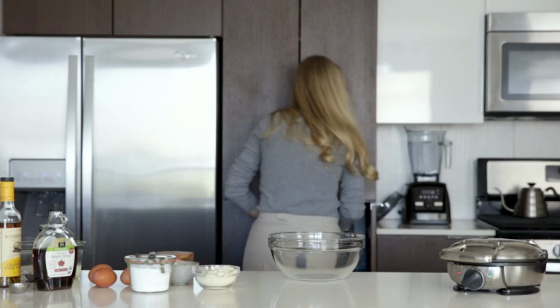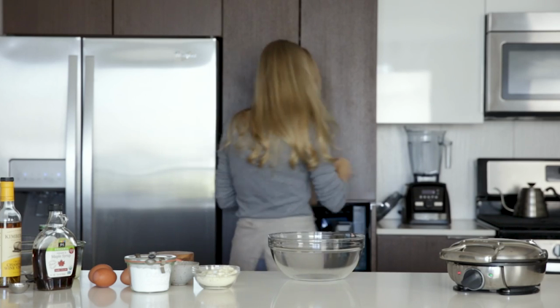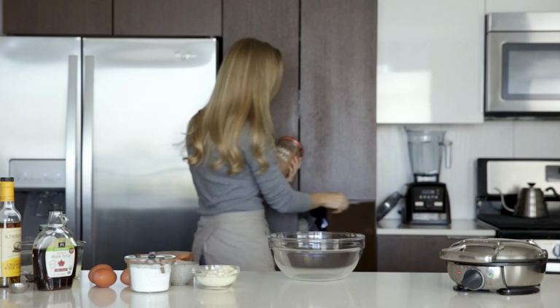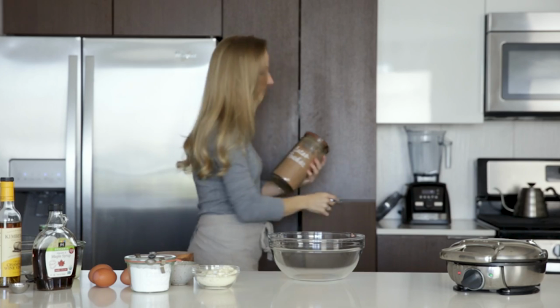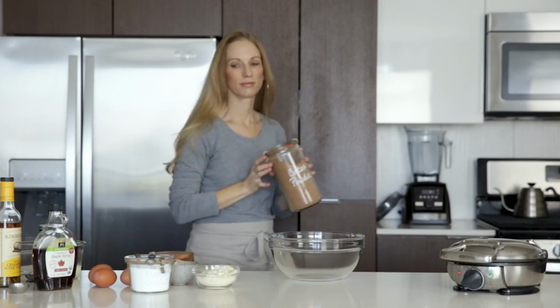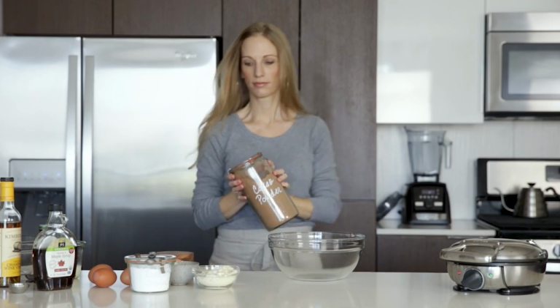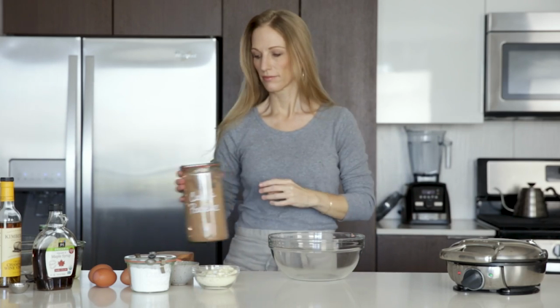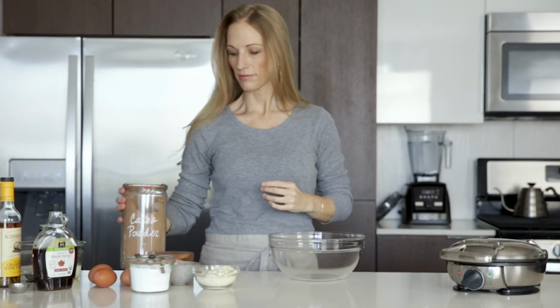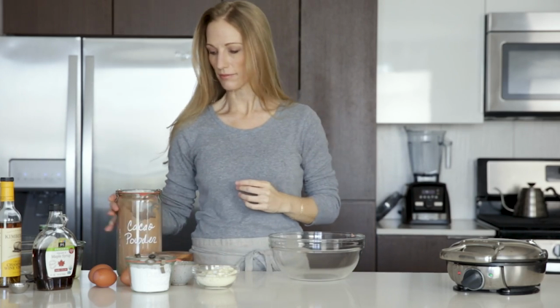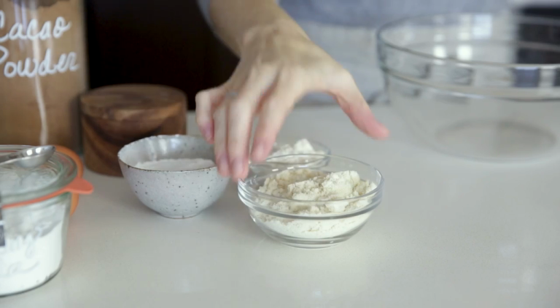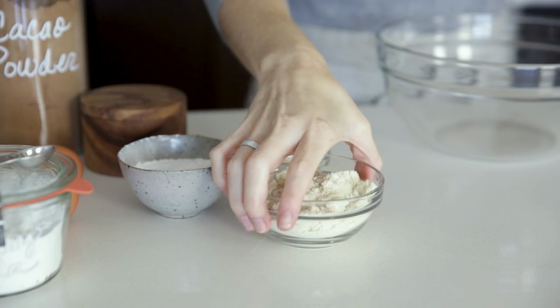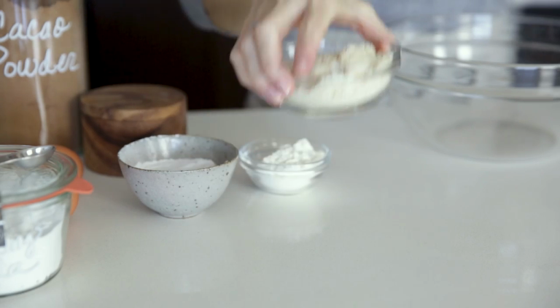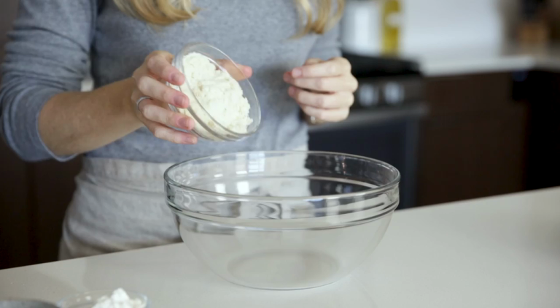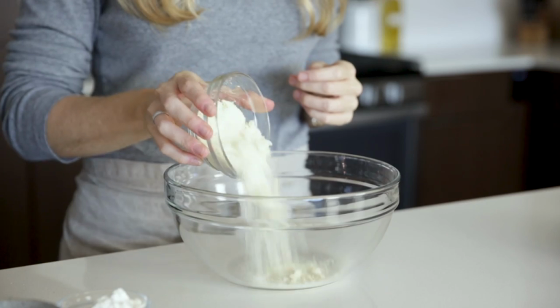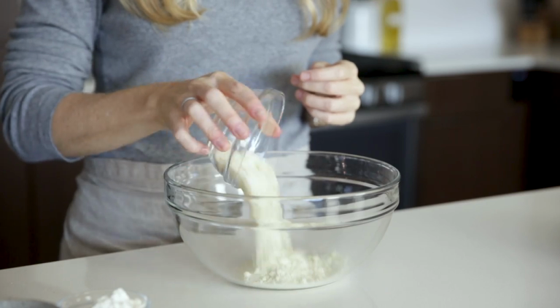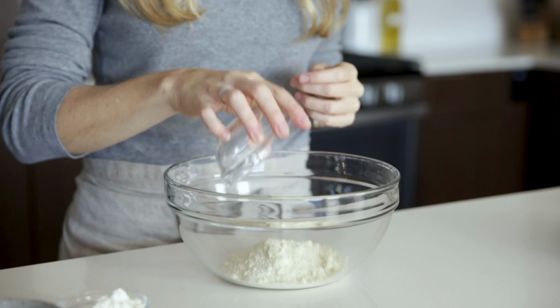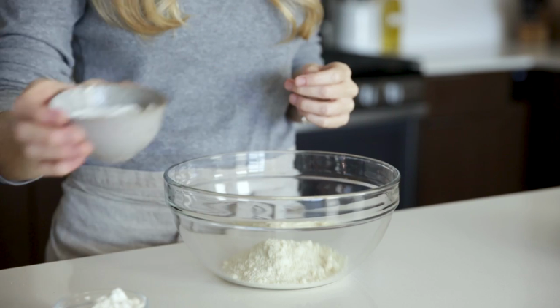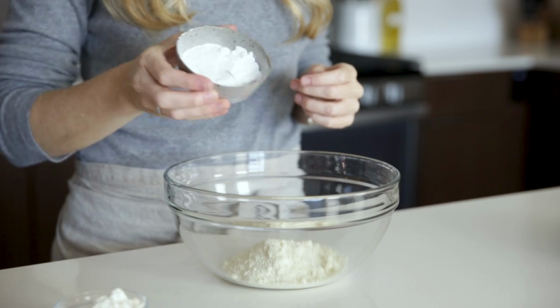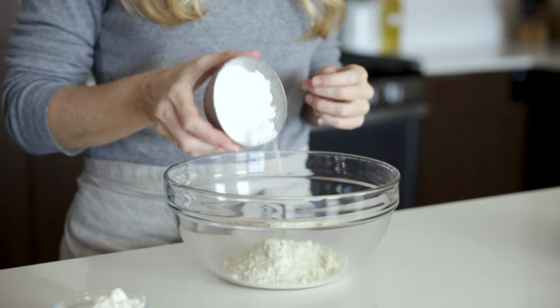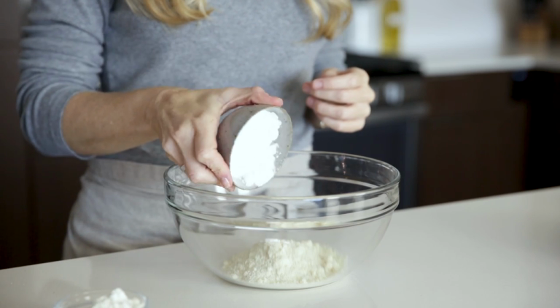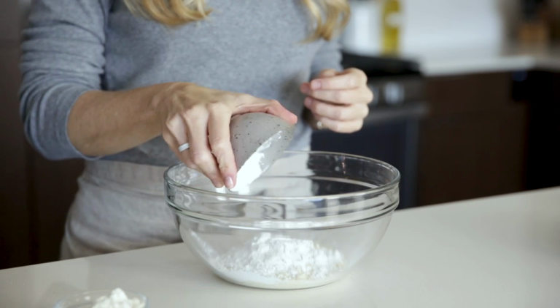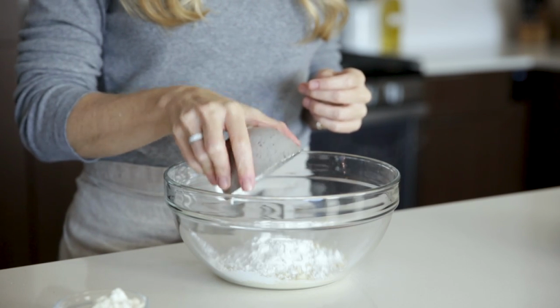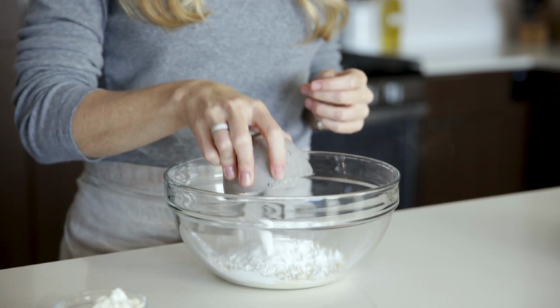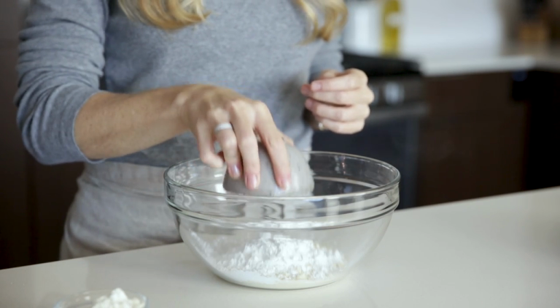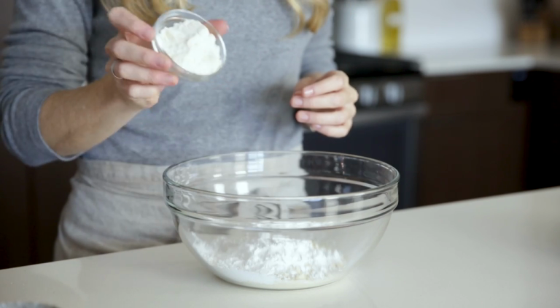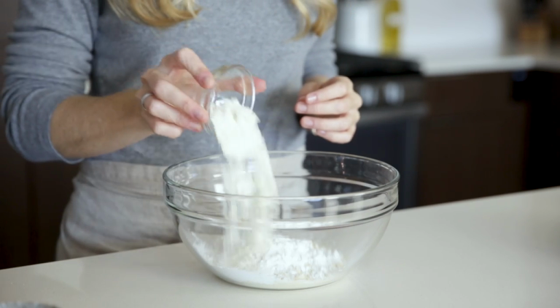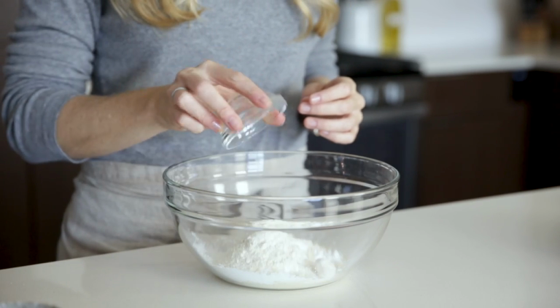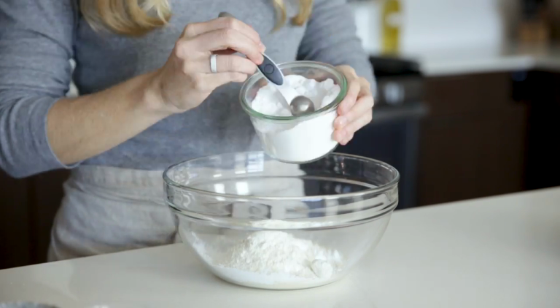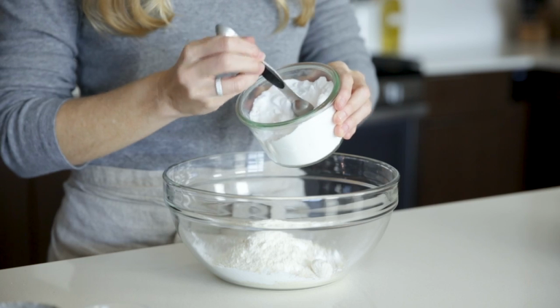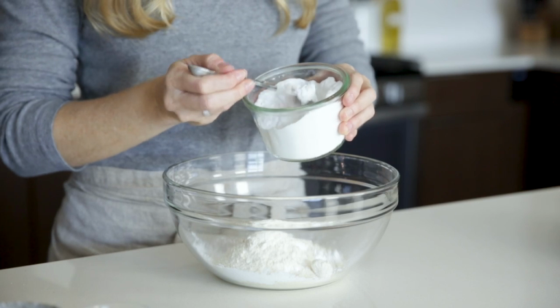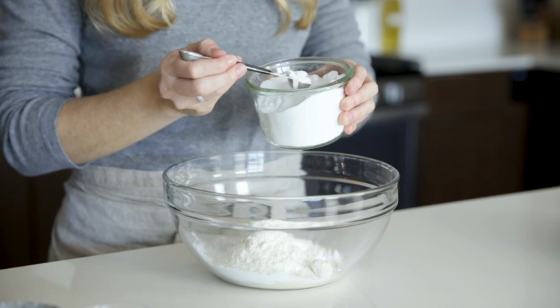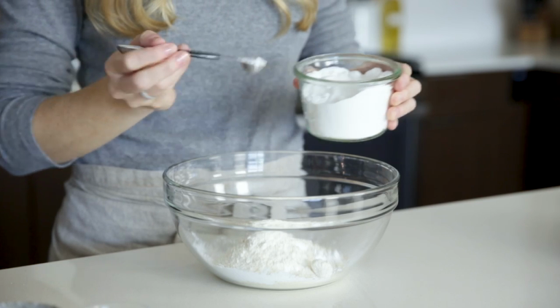To get started, we'll add all of our dry ingredients to a mixing bowl and use a blend of flours for the most fluffy waffles. That includes almond flour, tapioca flour, and coconut flour, along with some baking soda and a pinch or two of salt.